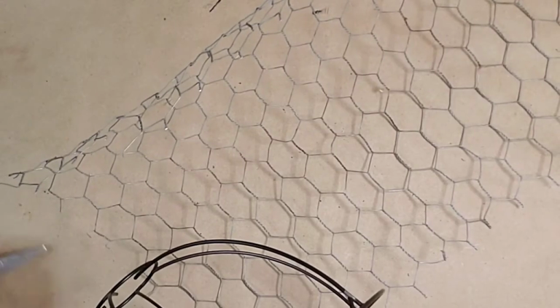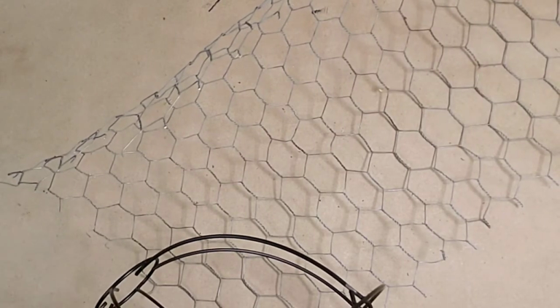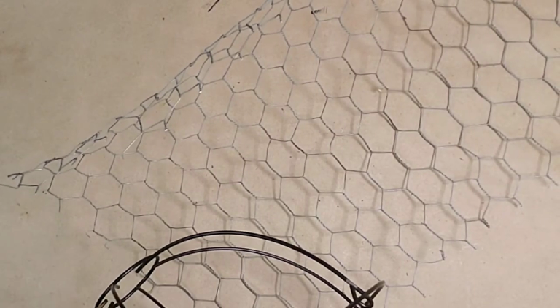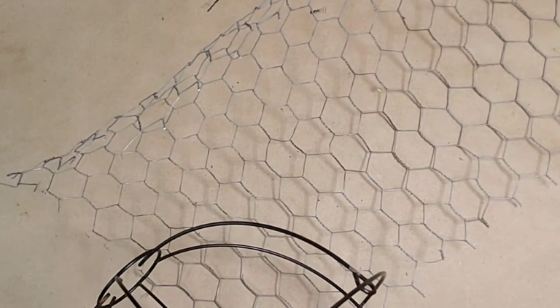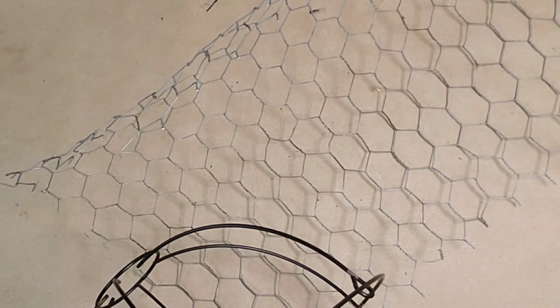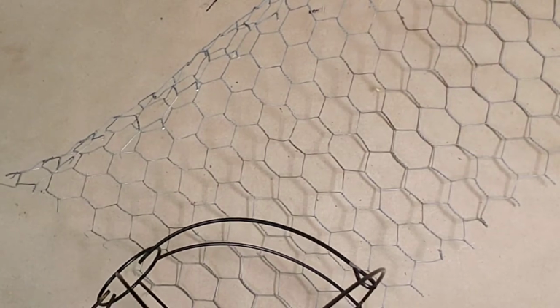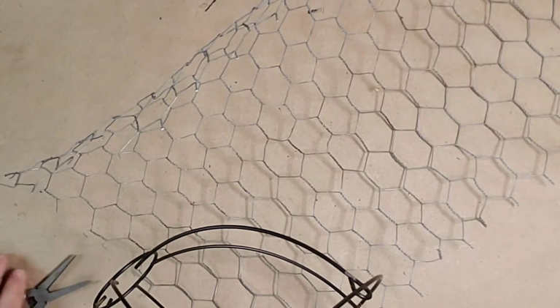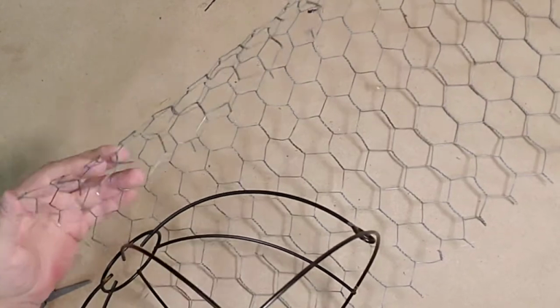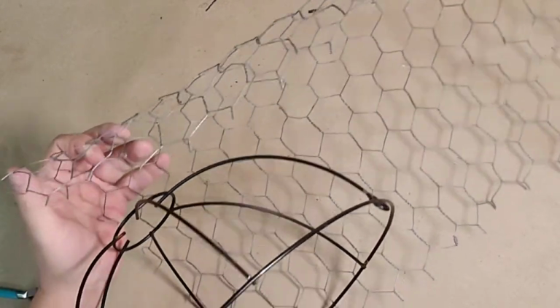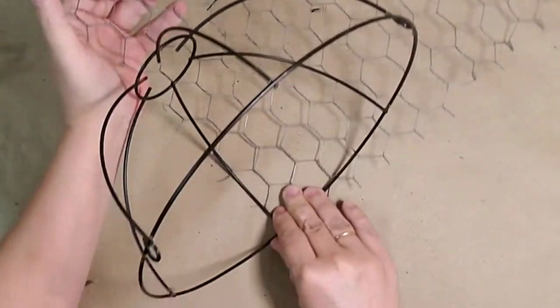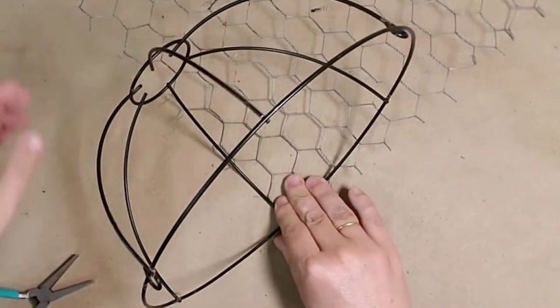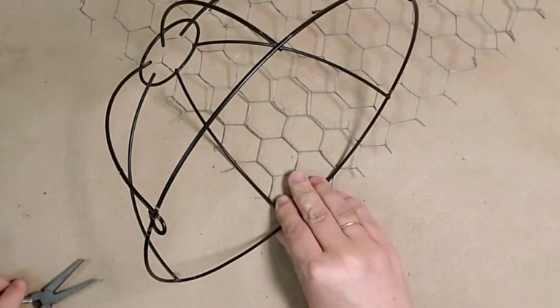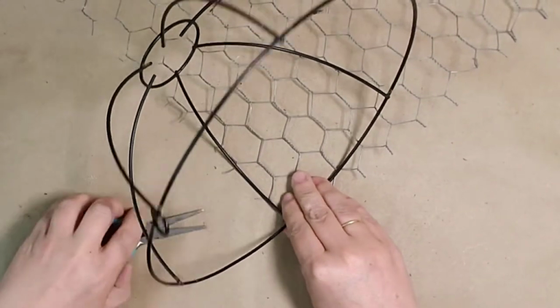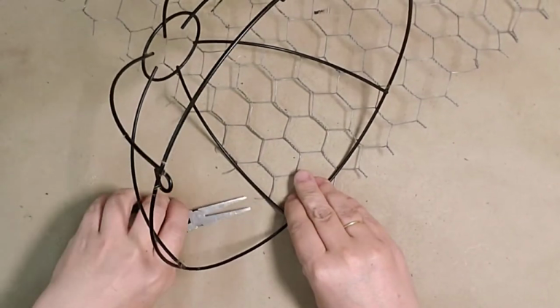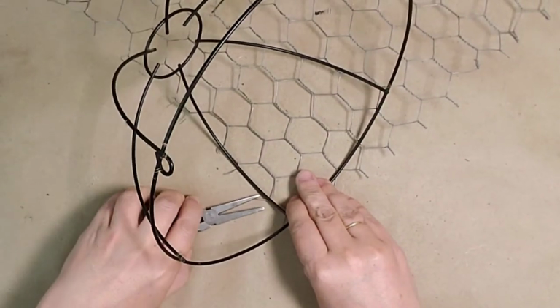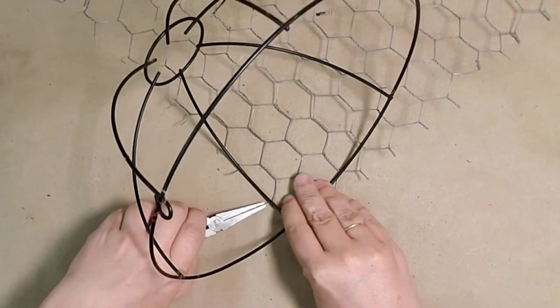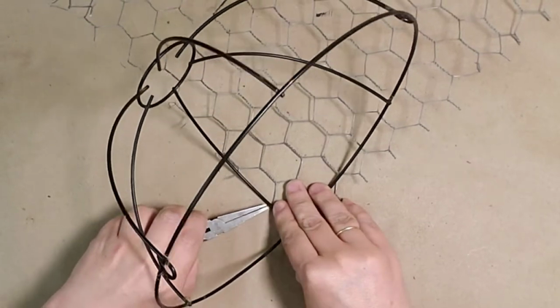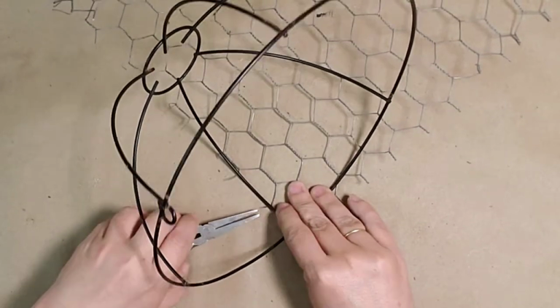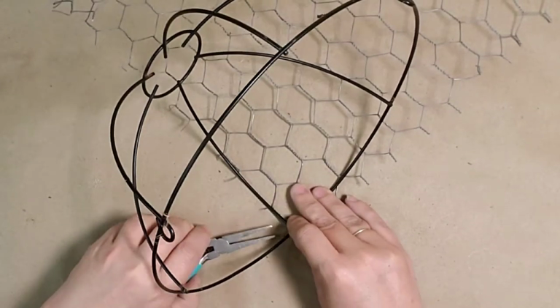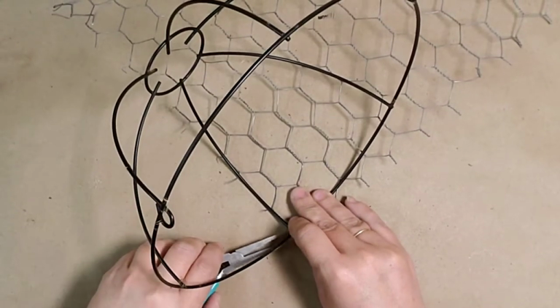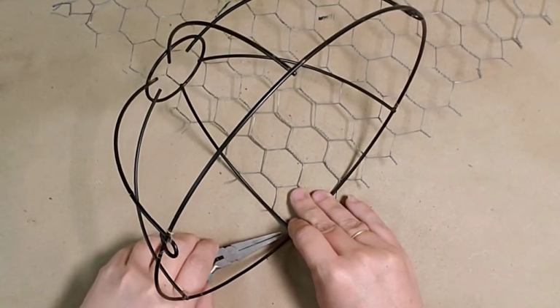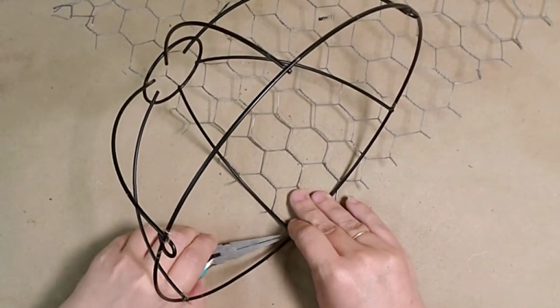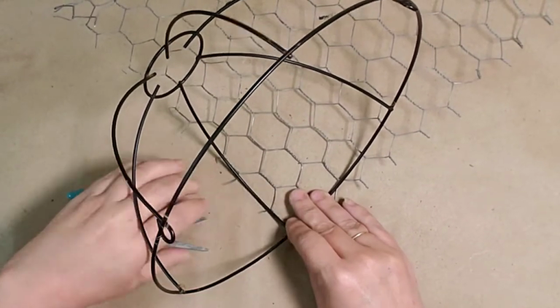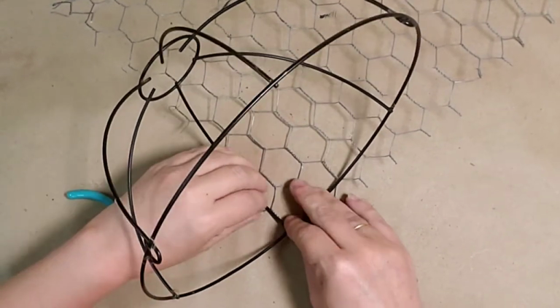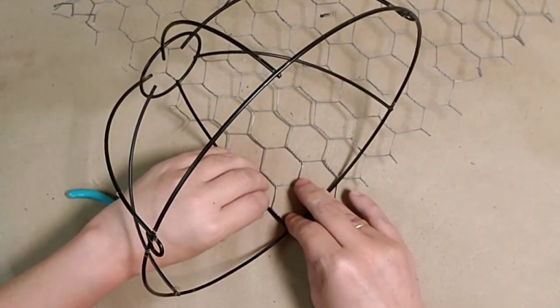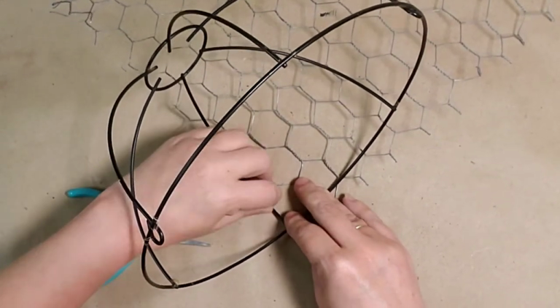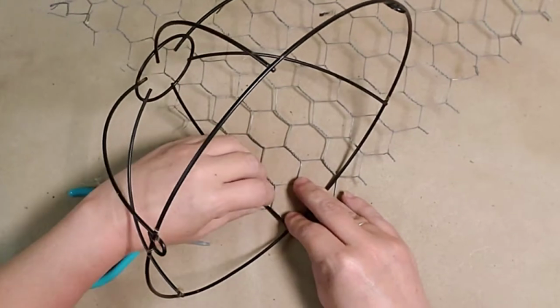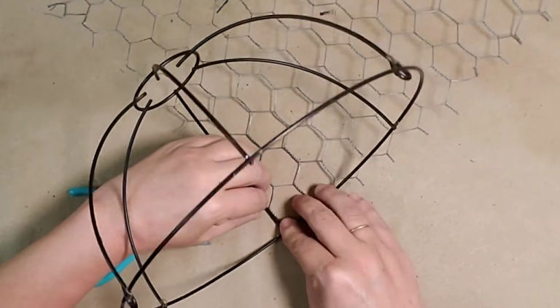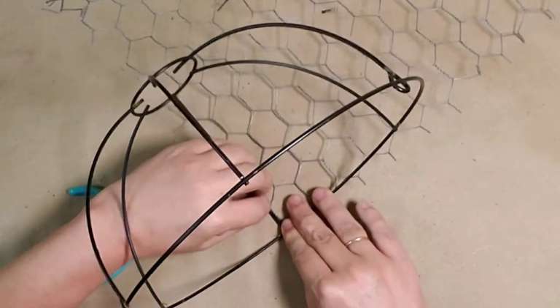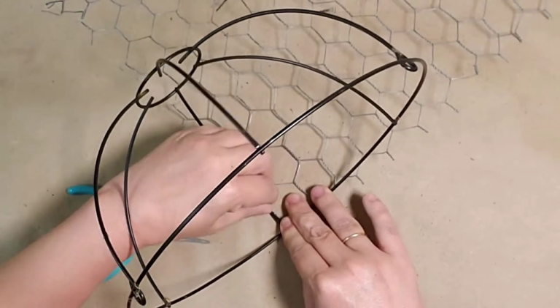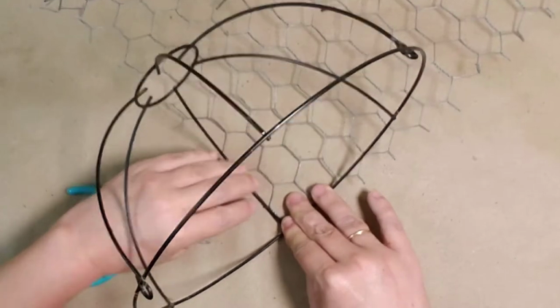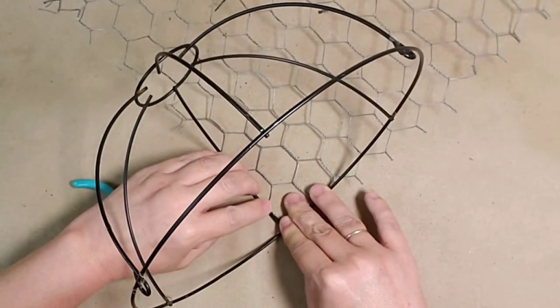I used an old Dollar Tree hanging basket to create a chicken wire and twine basket. I used chicken wire I have had for quite some time. To get started, I aligned the chicken wire with the top and one sidebar of the hanging basket.